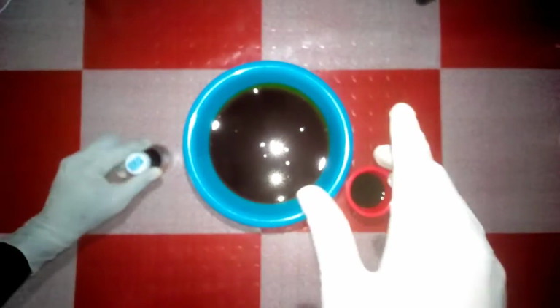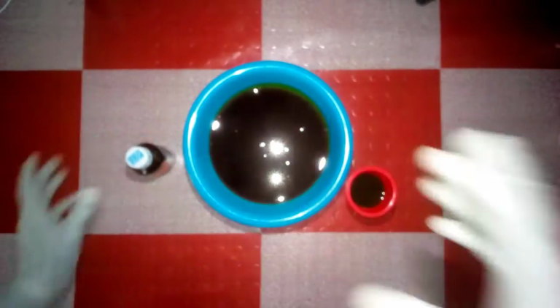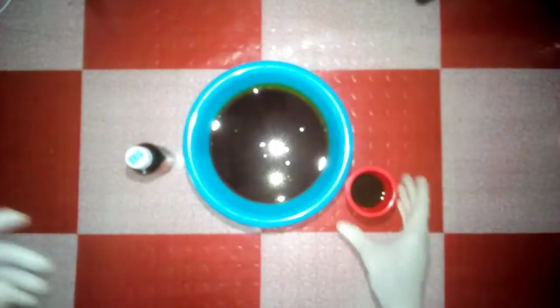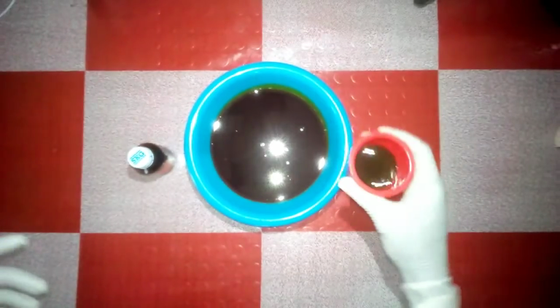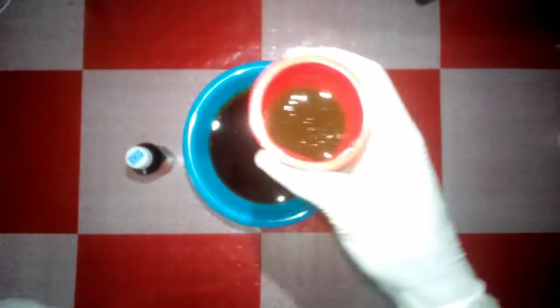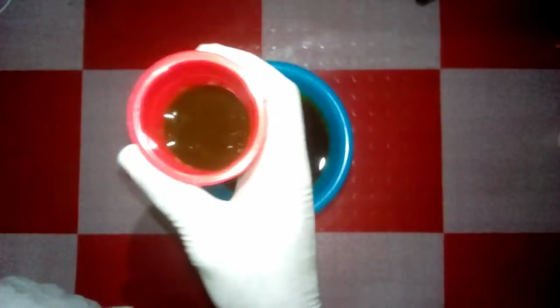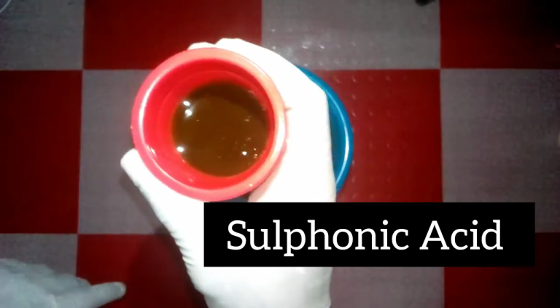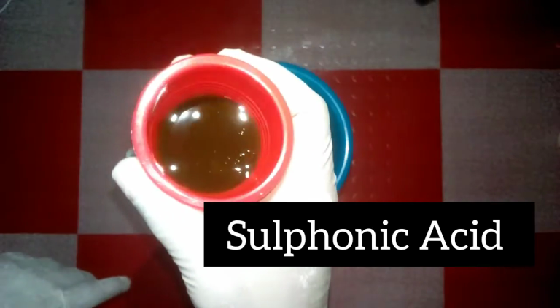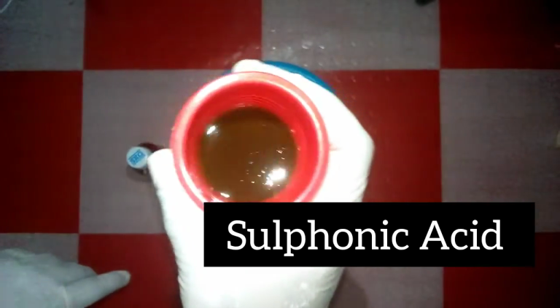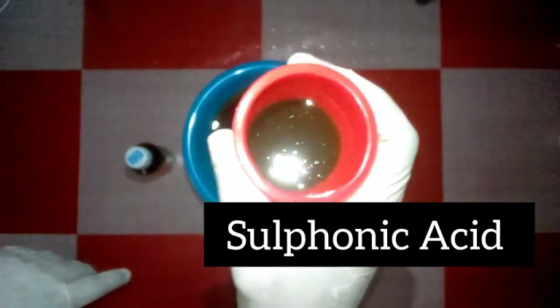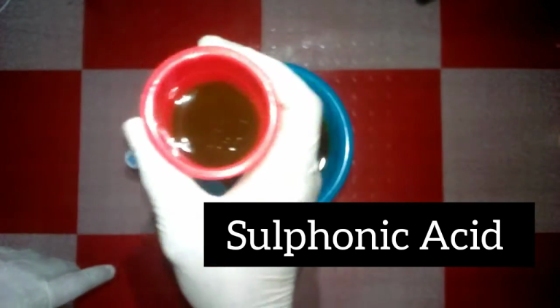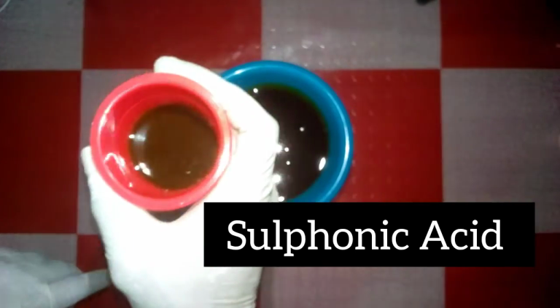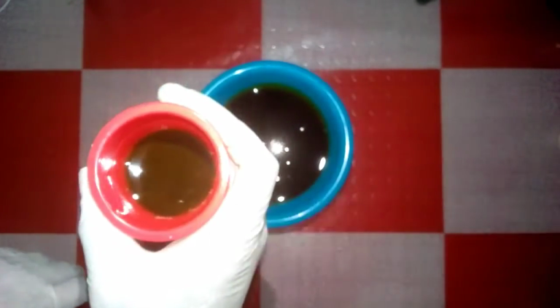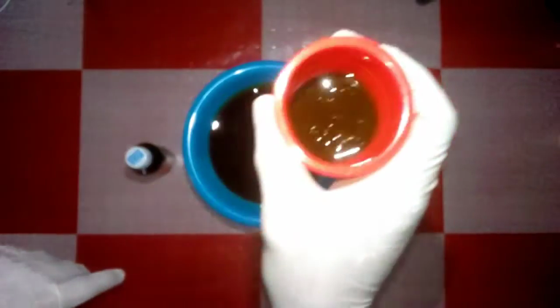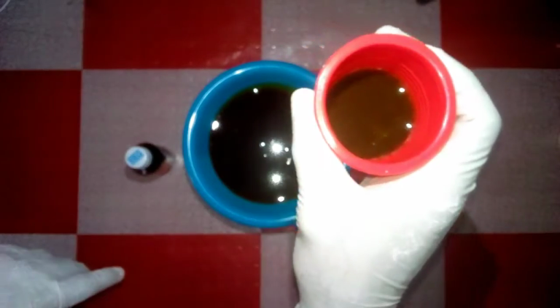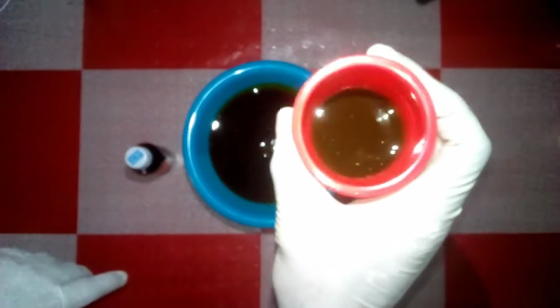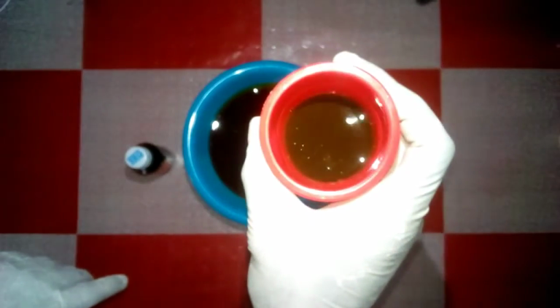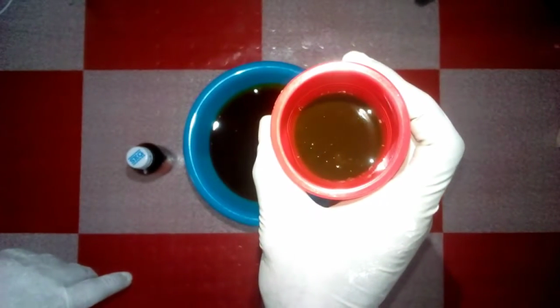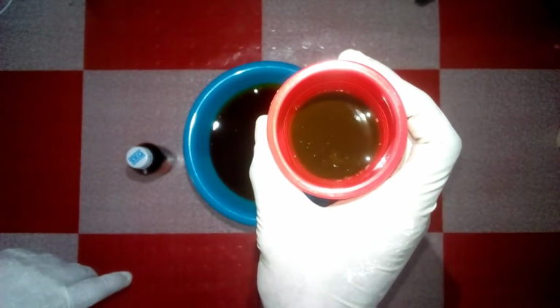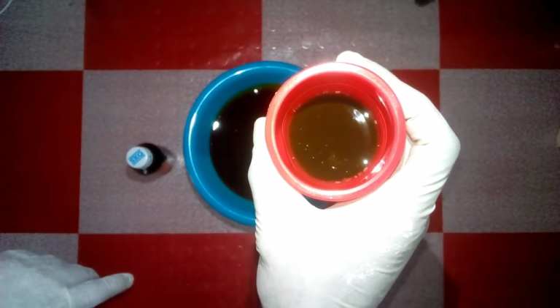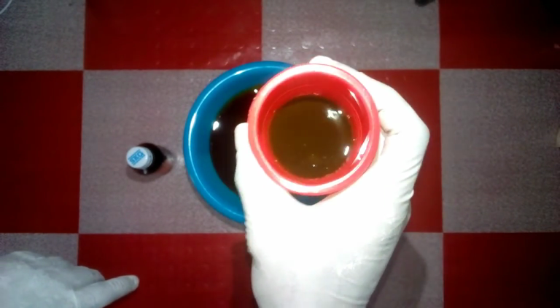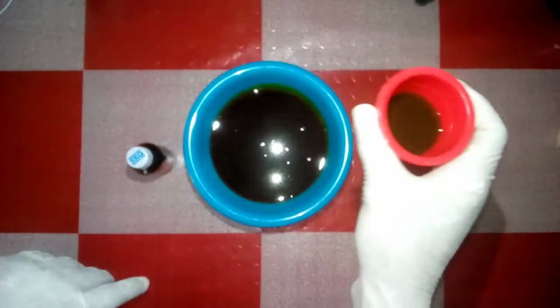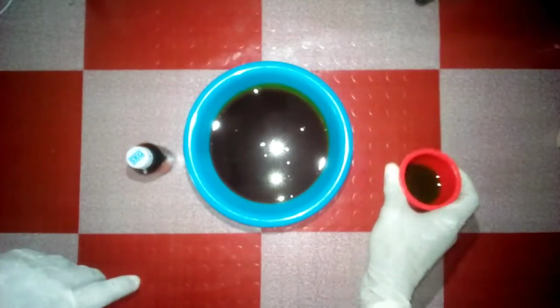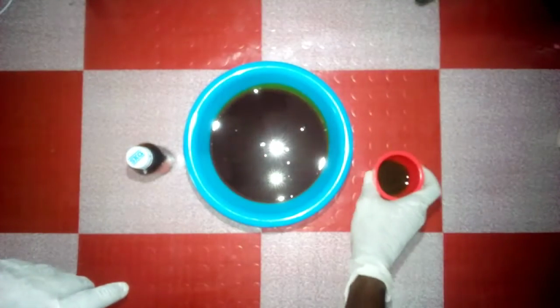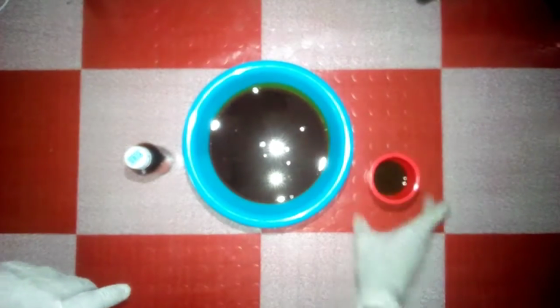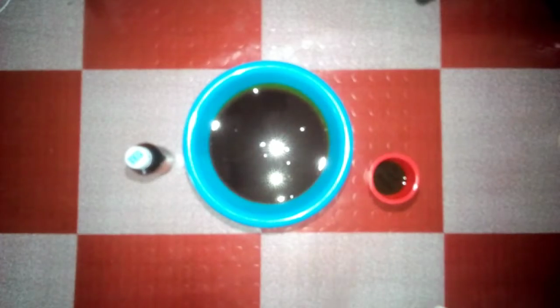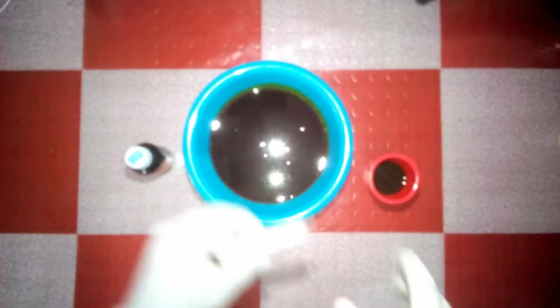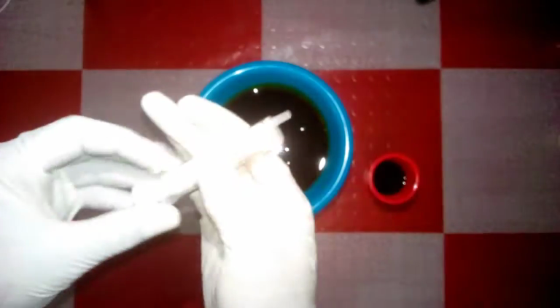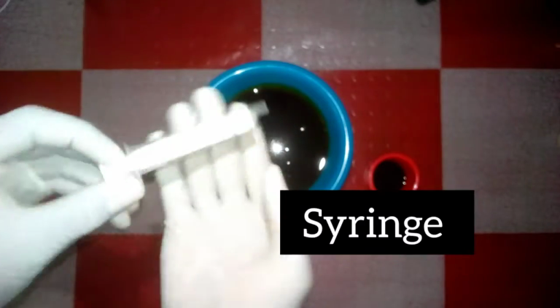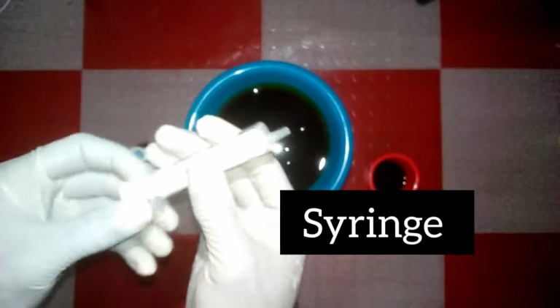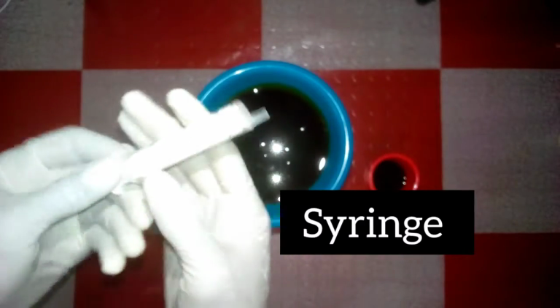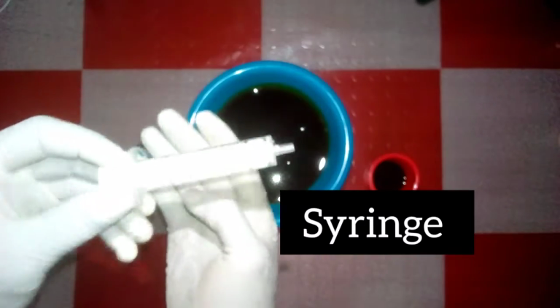On my right is my sulfonic acid. Sulfonic acid acts as a catalyst in this experiment — it speeds up the bleaching of the palm oil. That is why I am using sulfonic acid together with hydrogen peroxide.